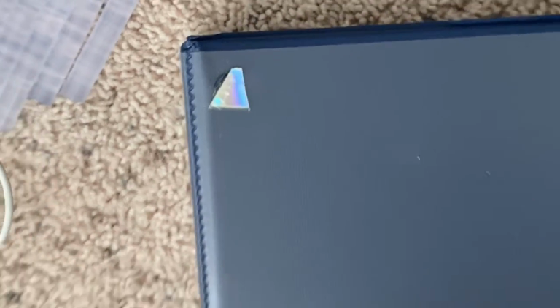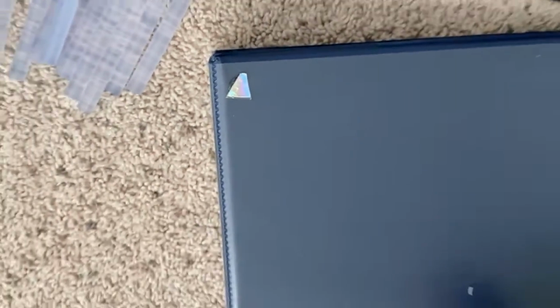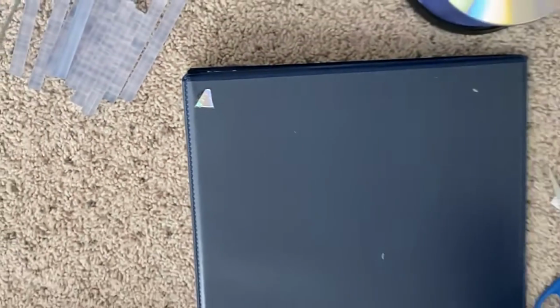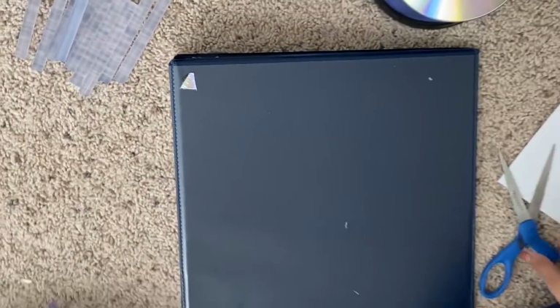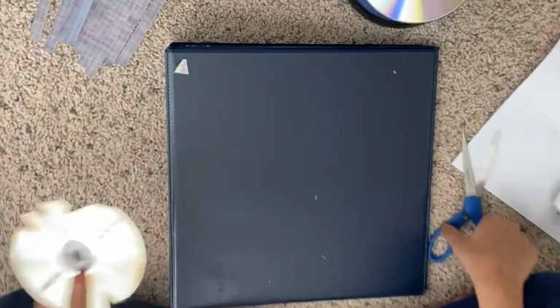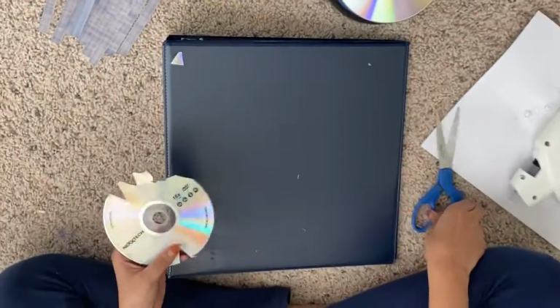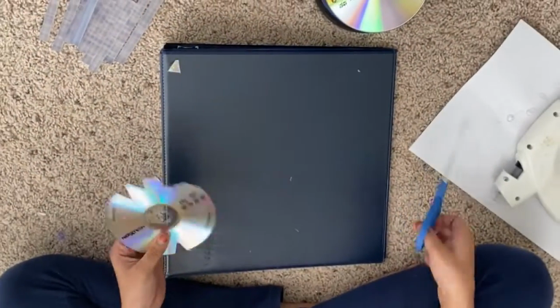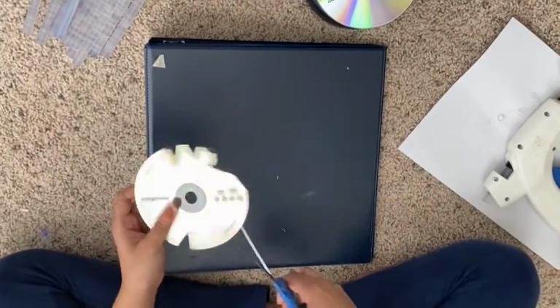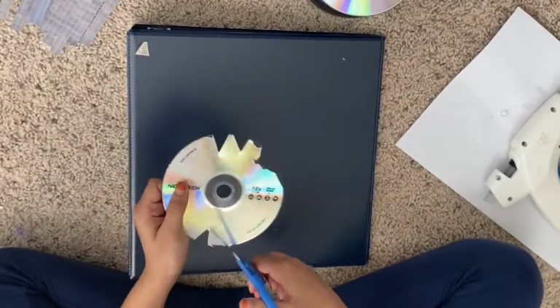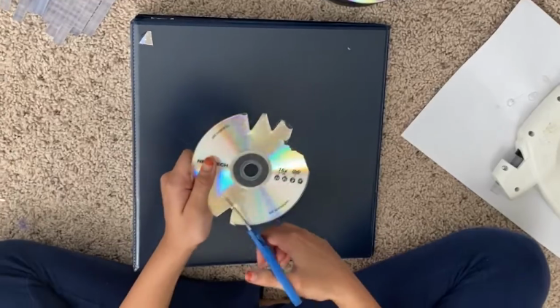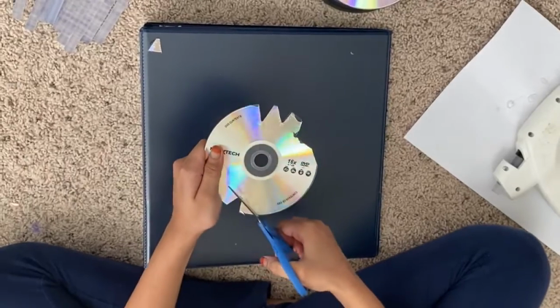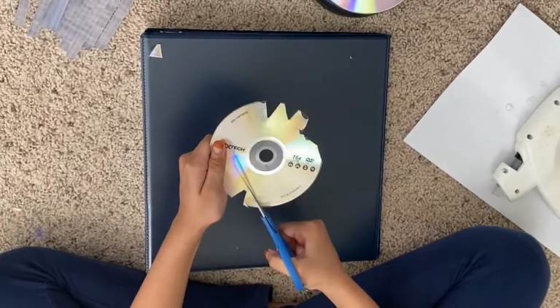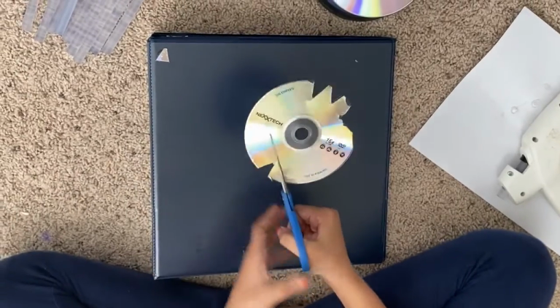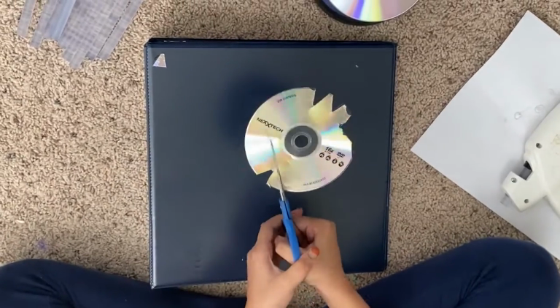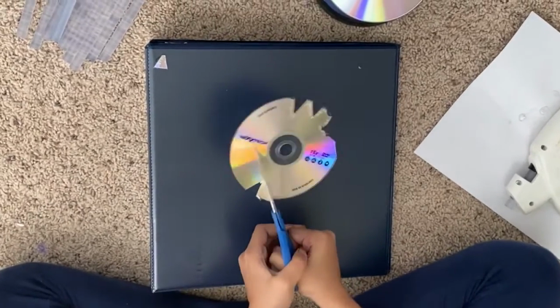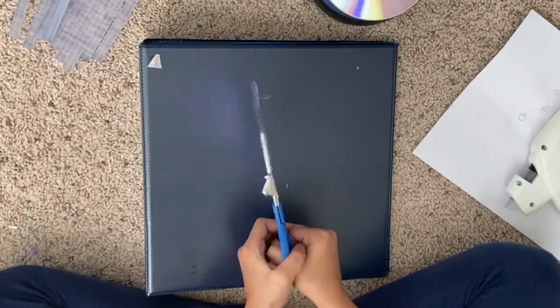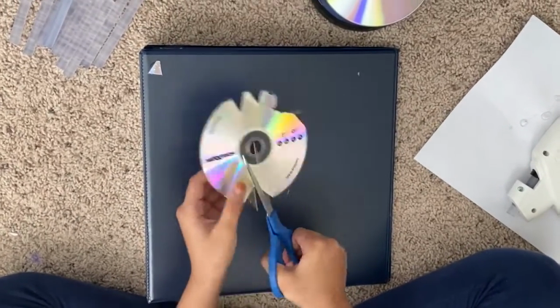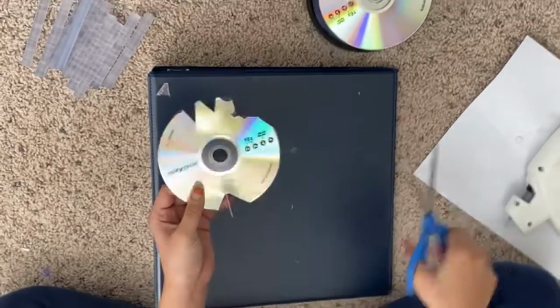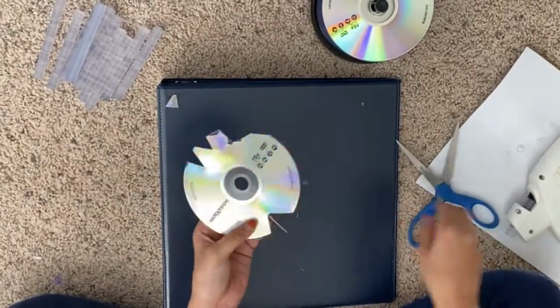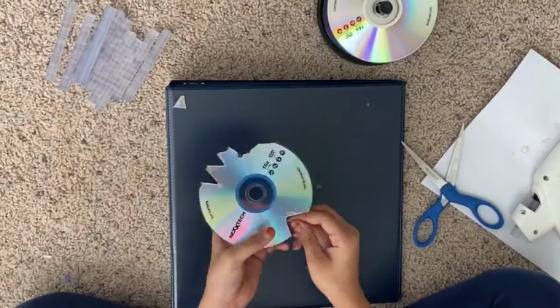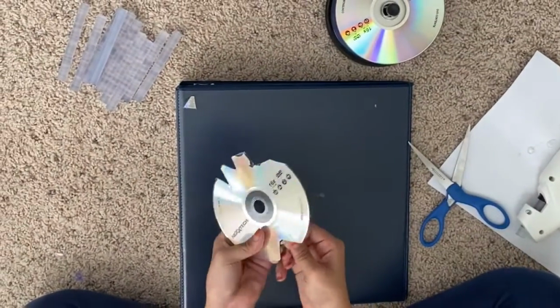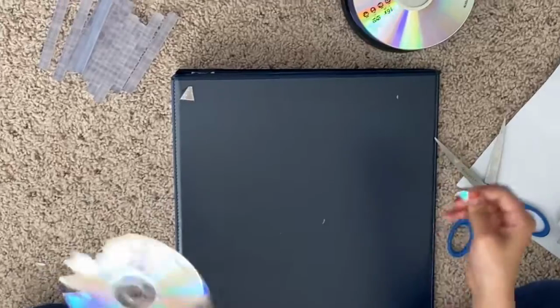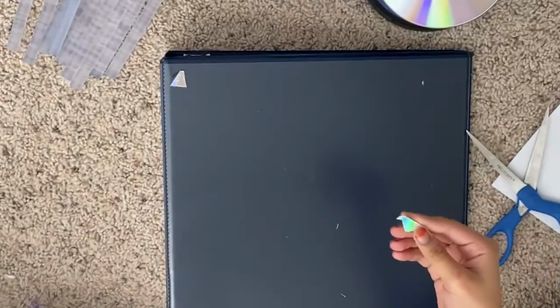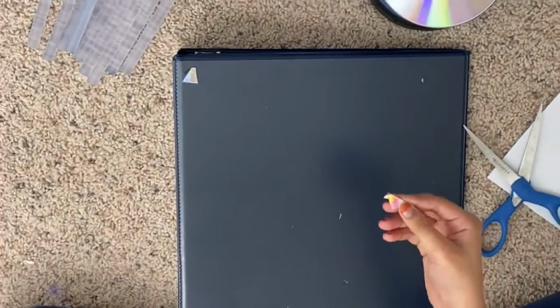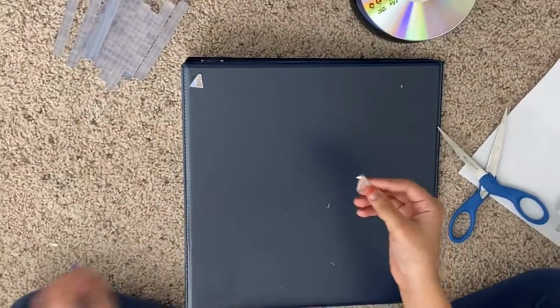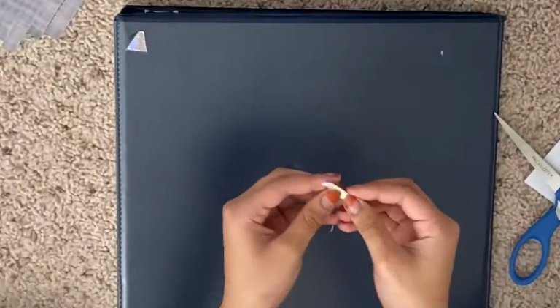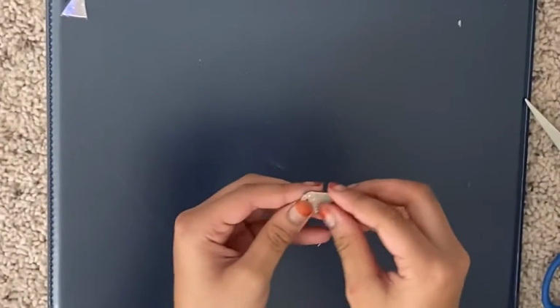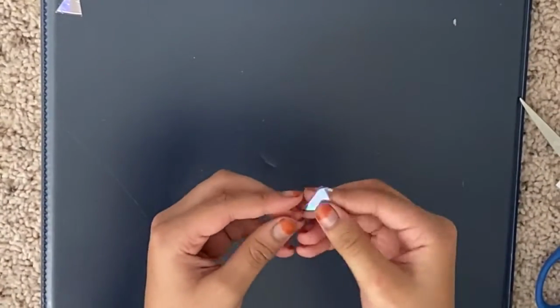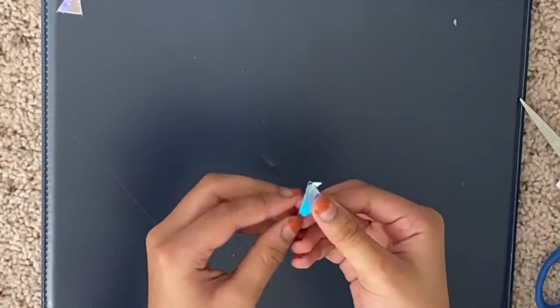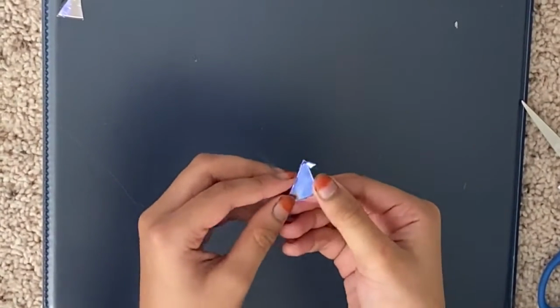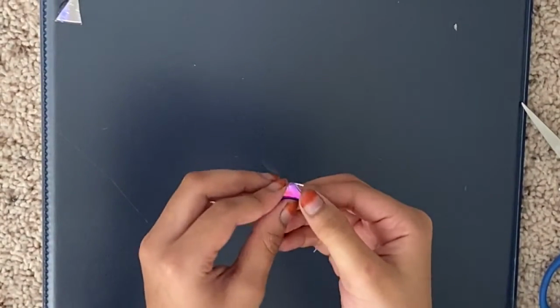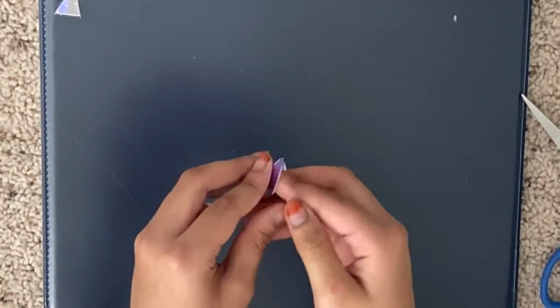Now let's do that again. So you would cut a triangle, and then you would peel this part off.